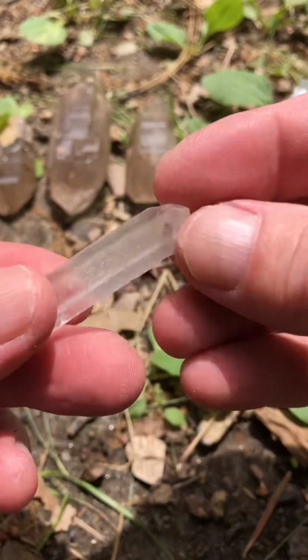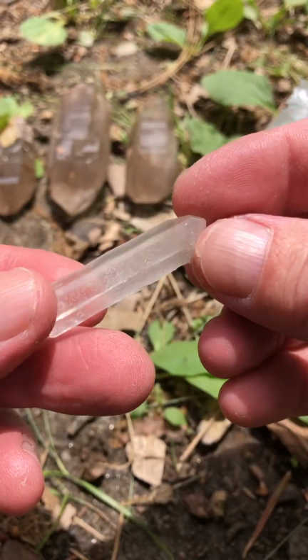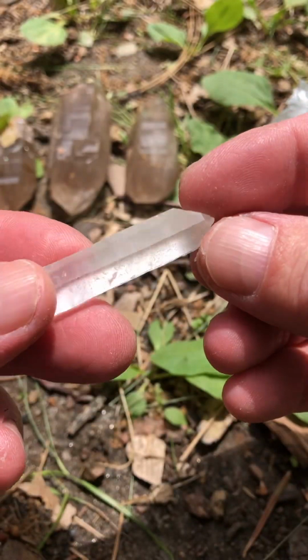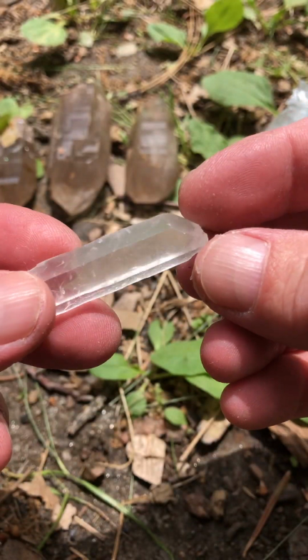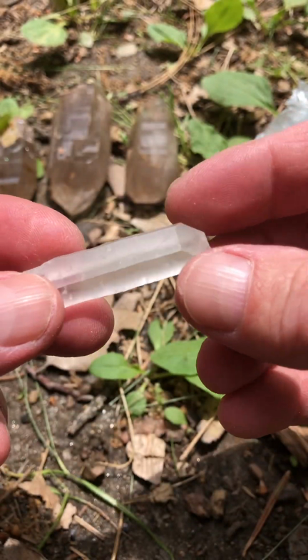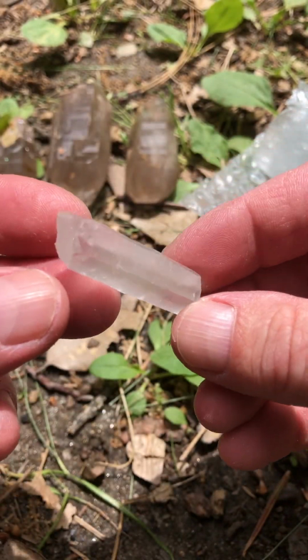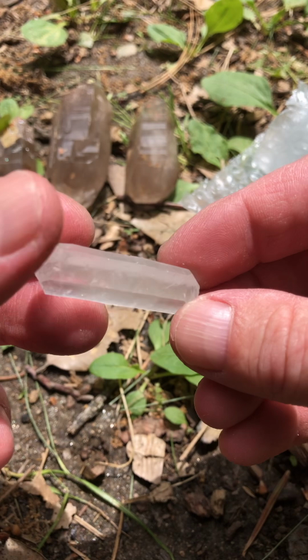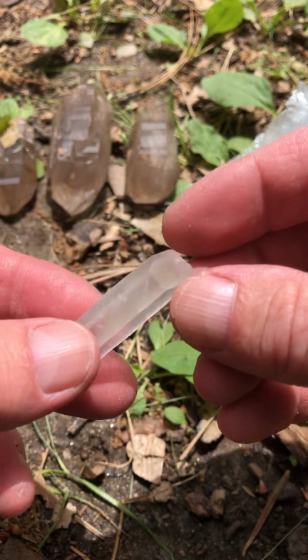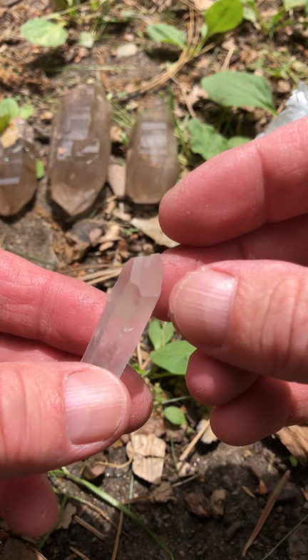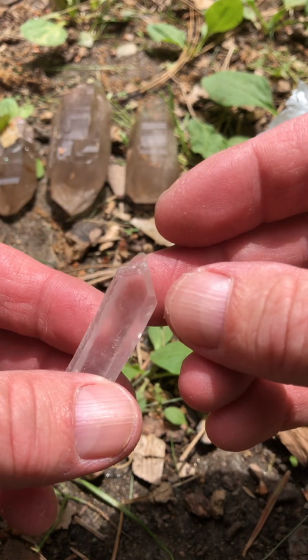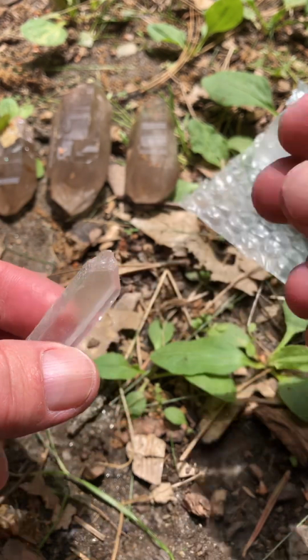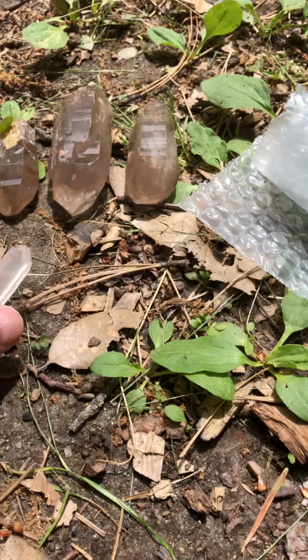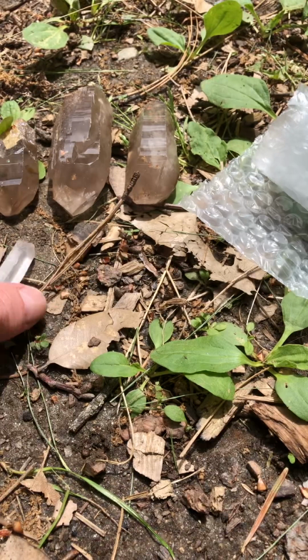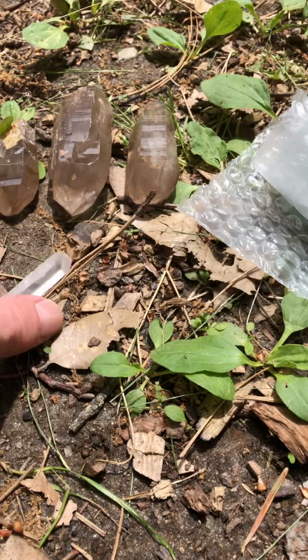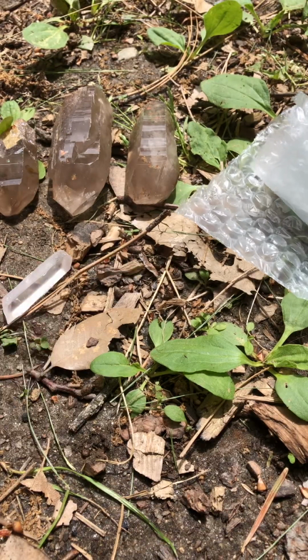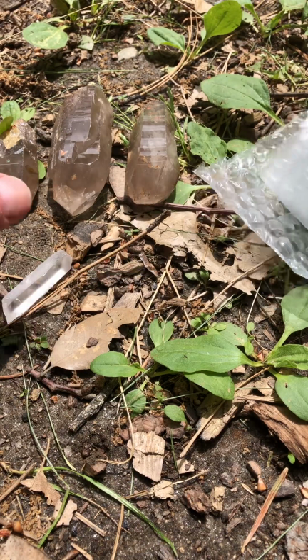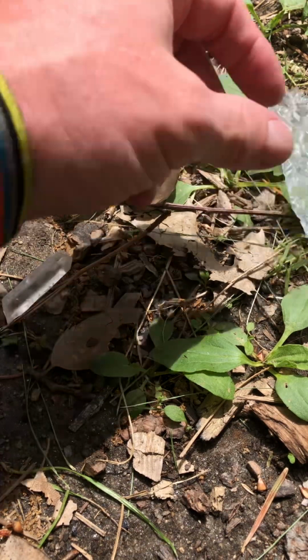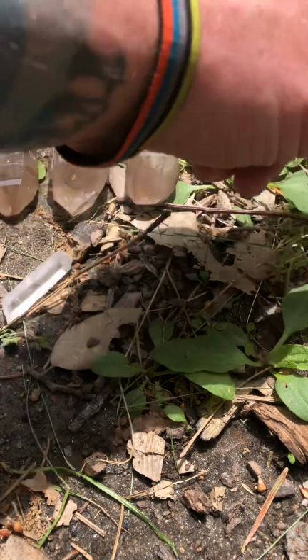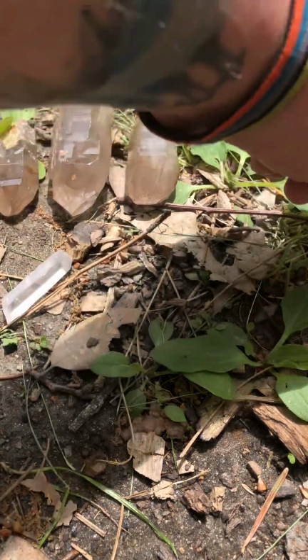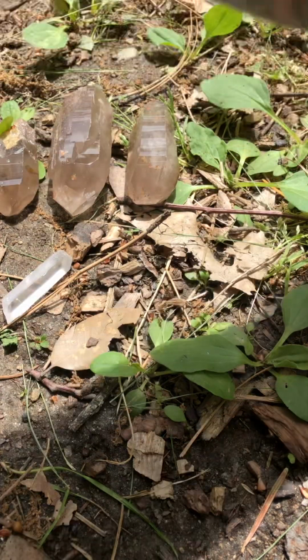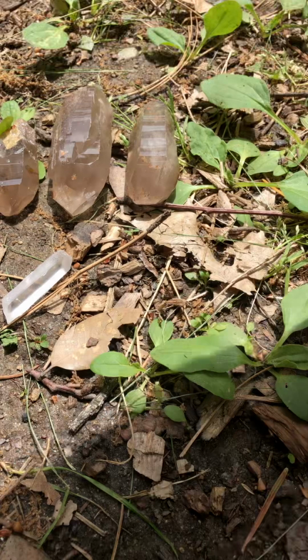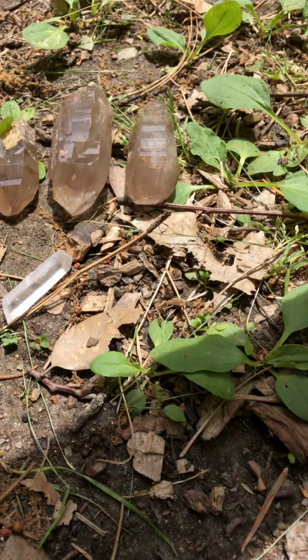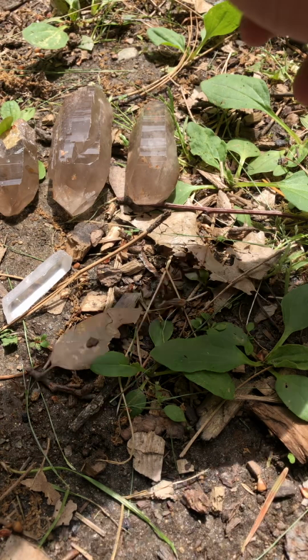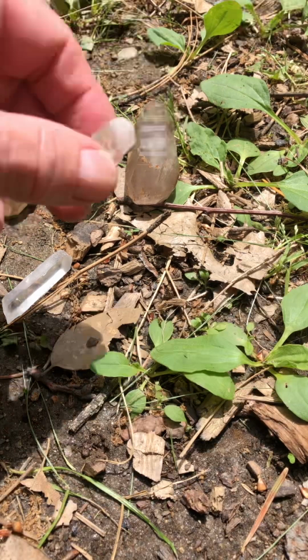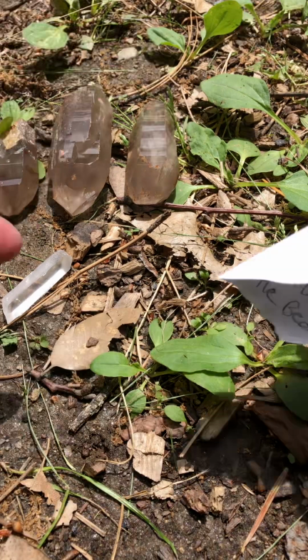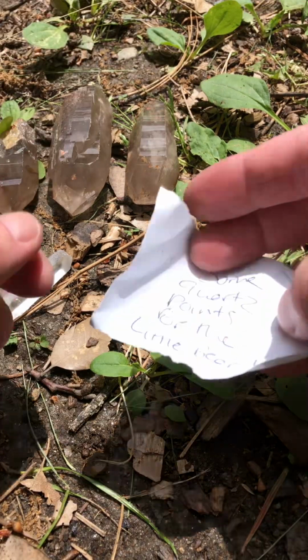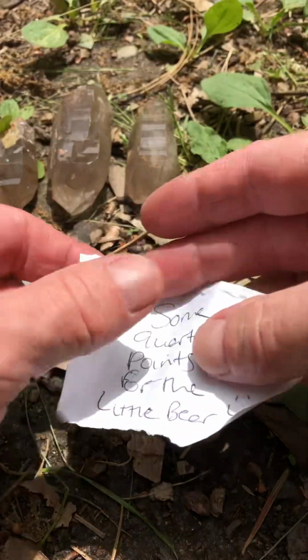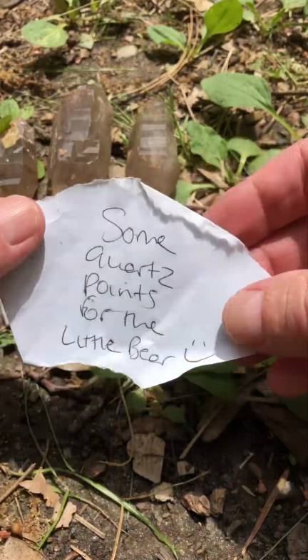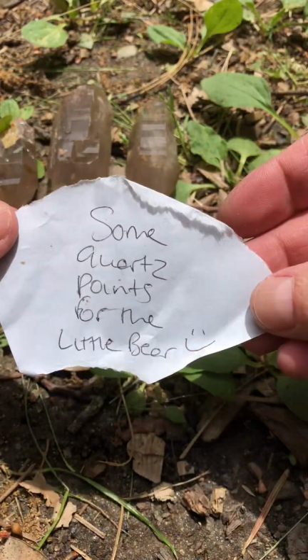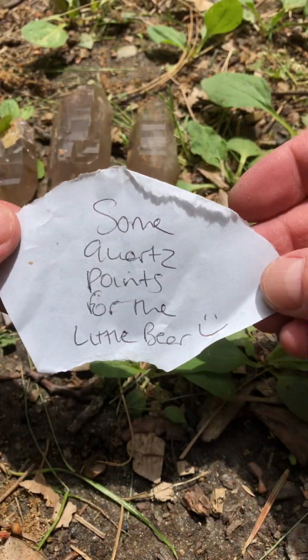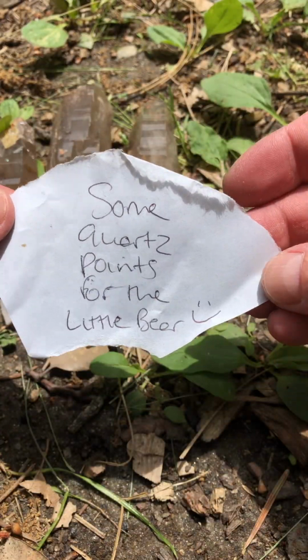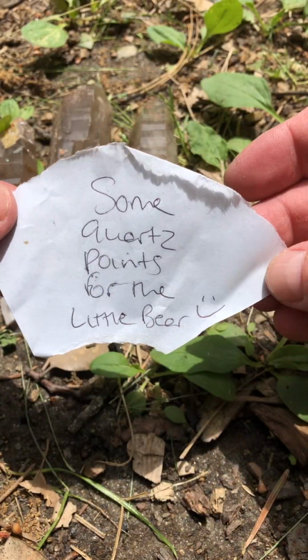Oh, this is a regular quartz — that's beautiful. I didn't order that; that's a freebie. Oh, look — a note came out!